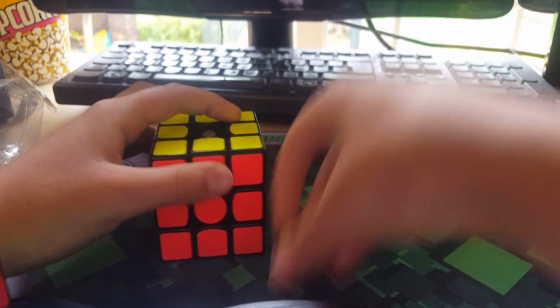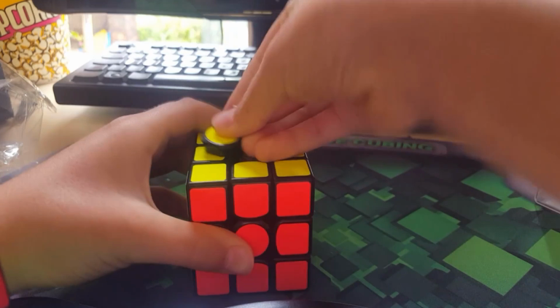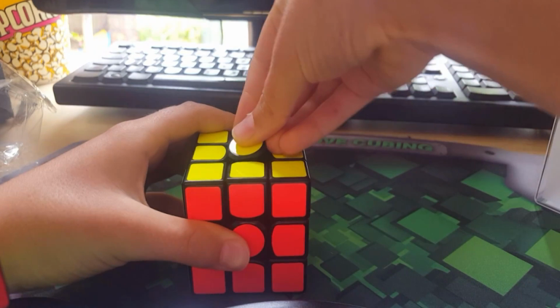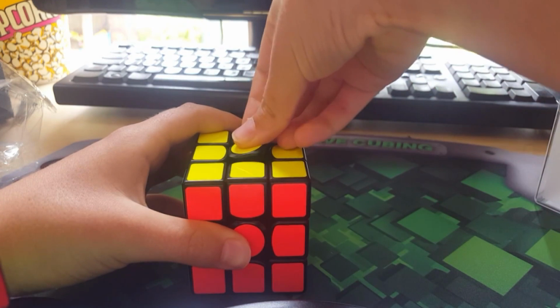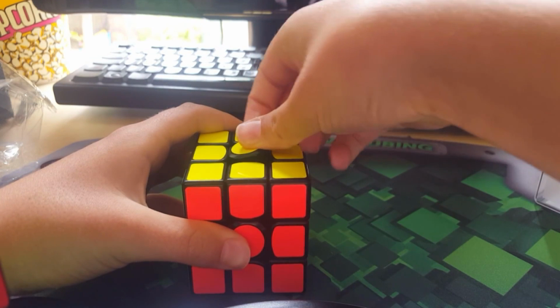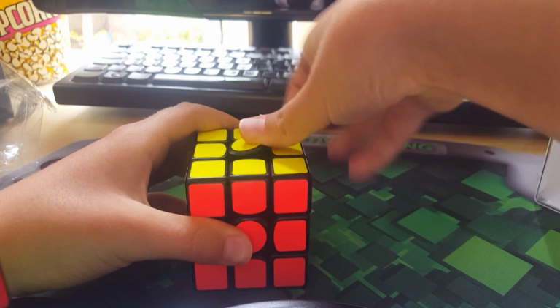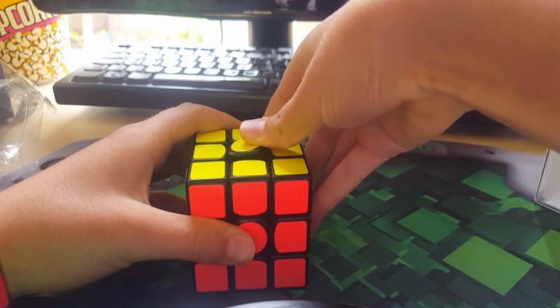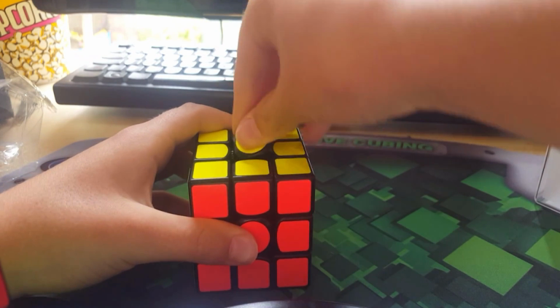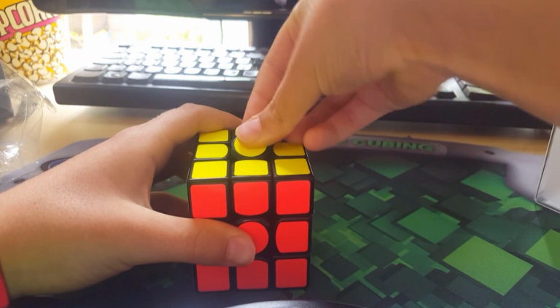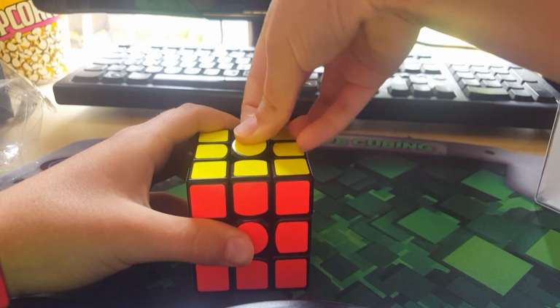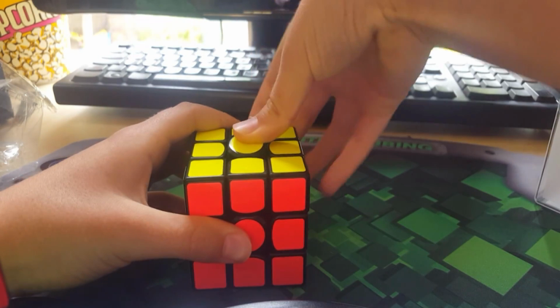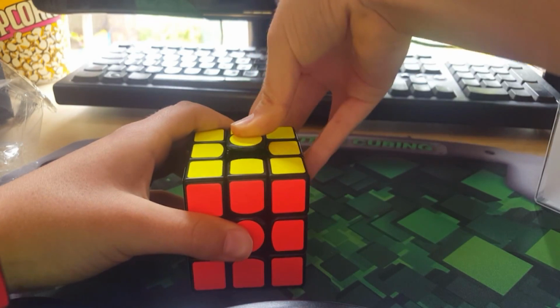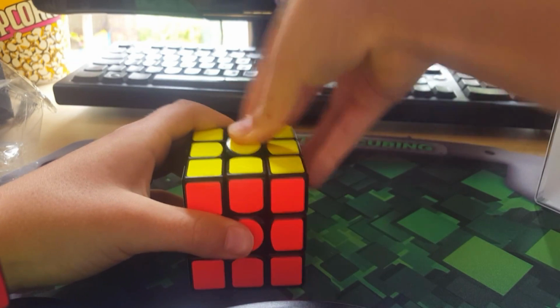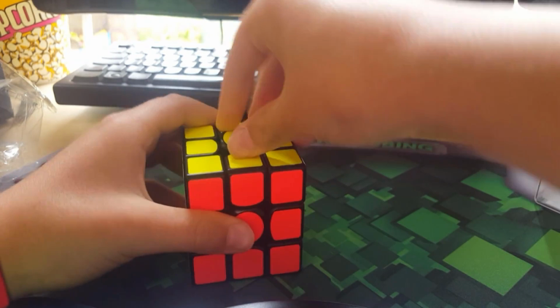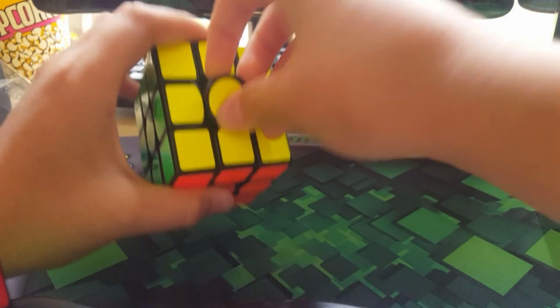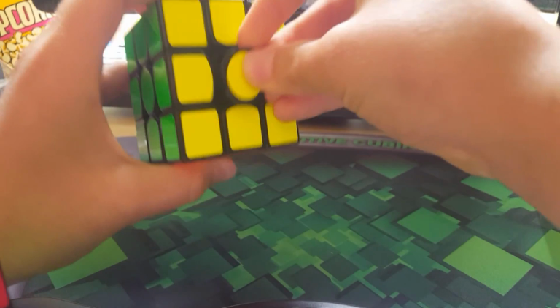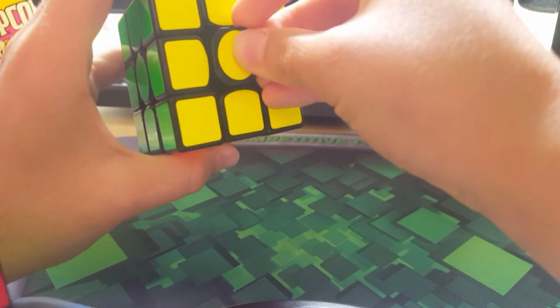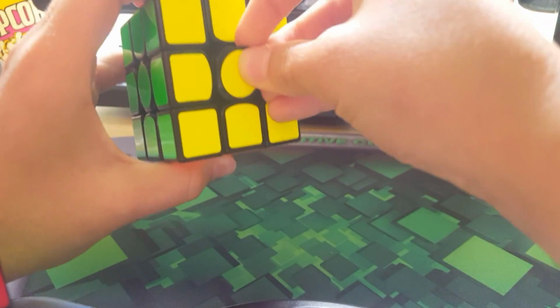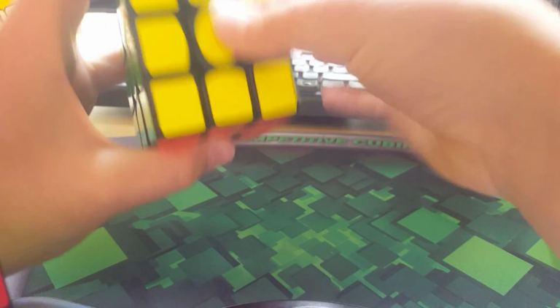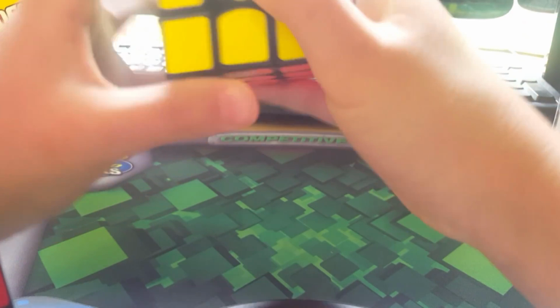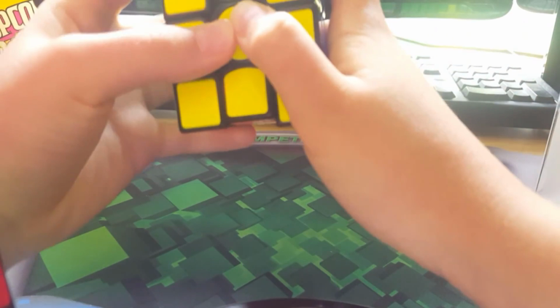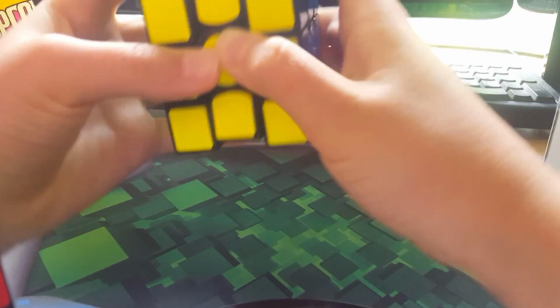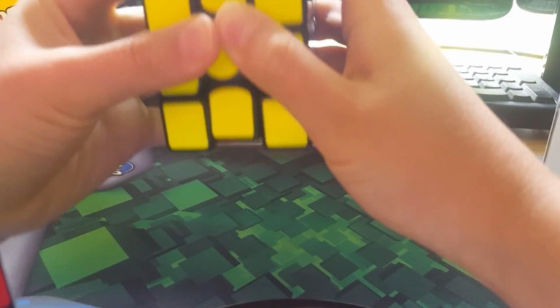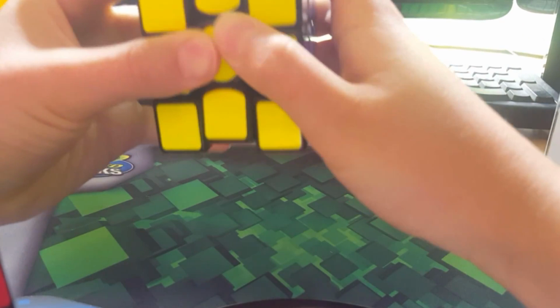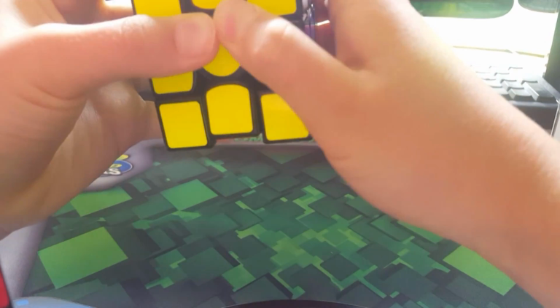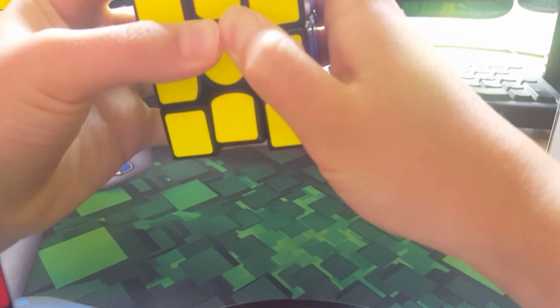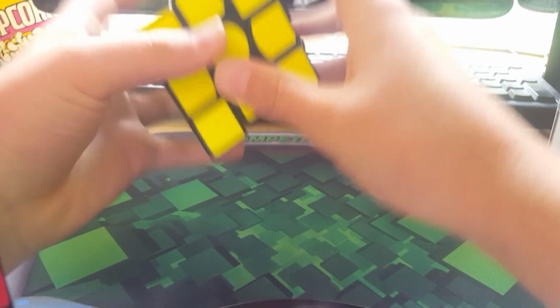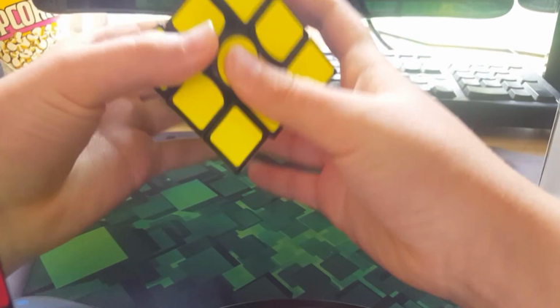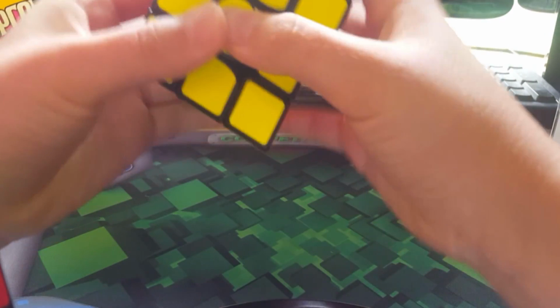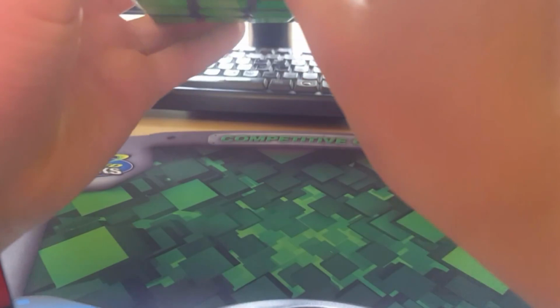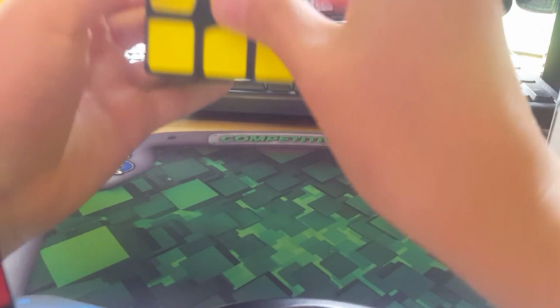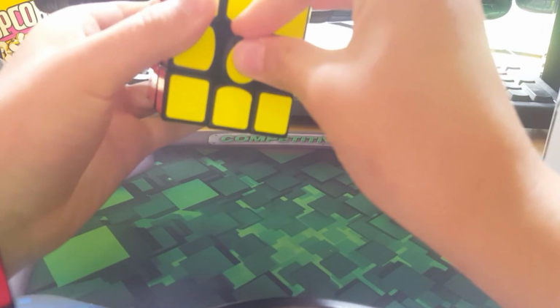I'm going to fiddle around with that — it looks quite nice. I'll see which nut I prefer and I'll tell you in my next video what I'd recommend. Why is it not clicking in?